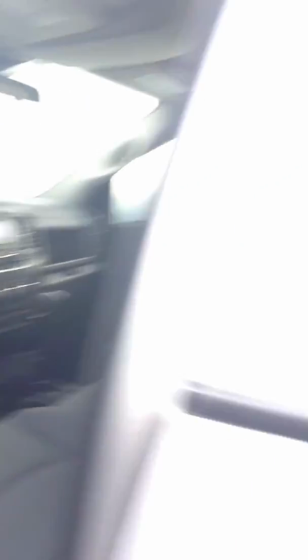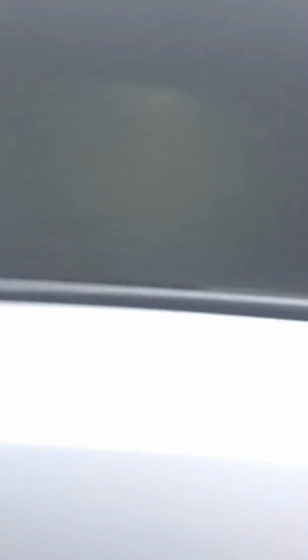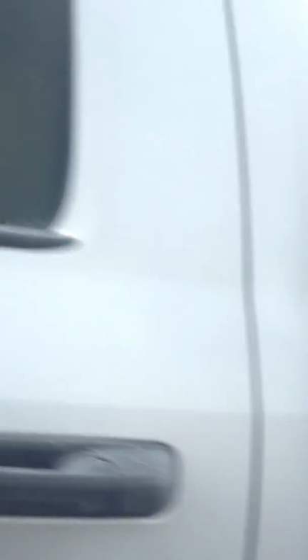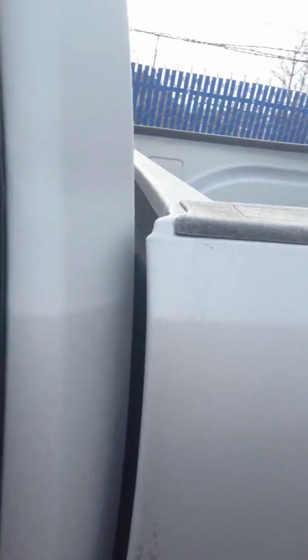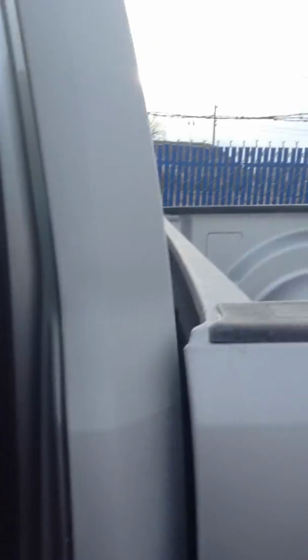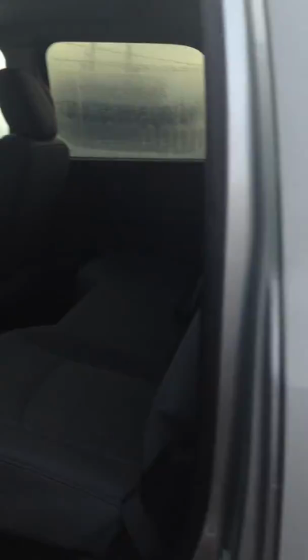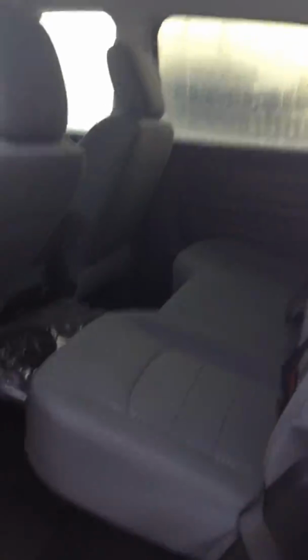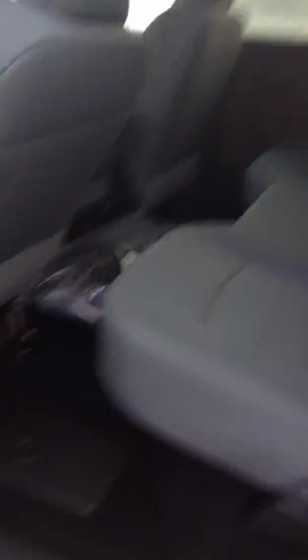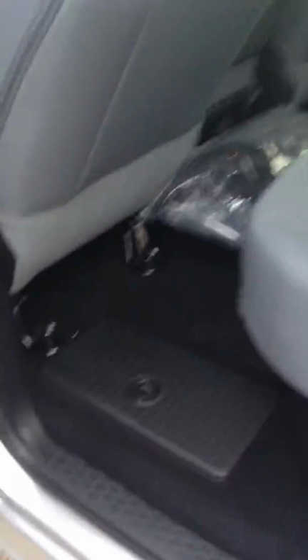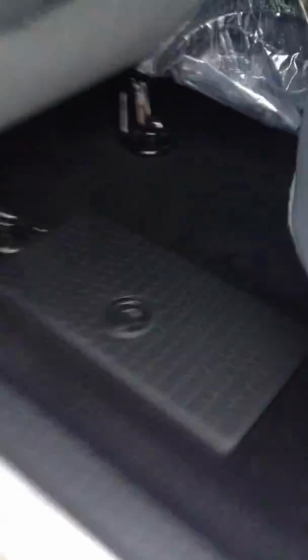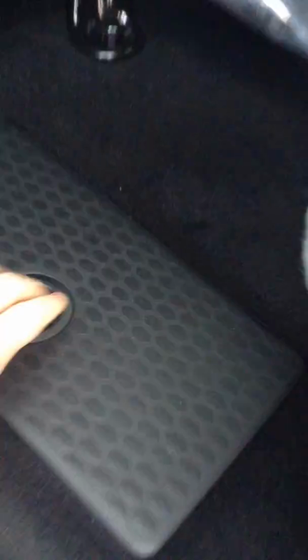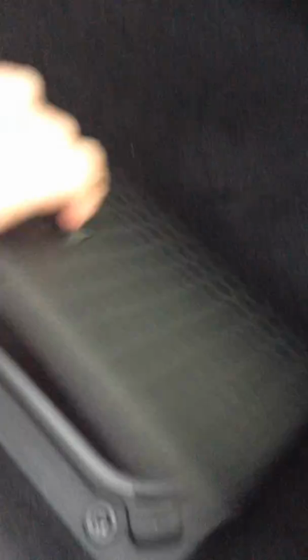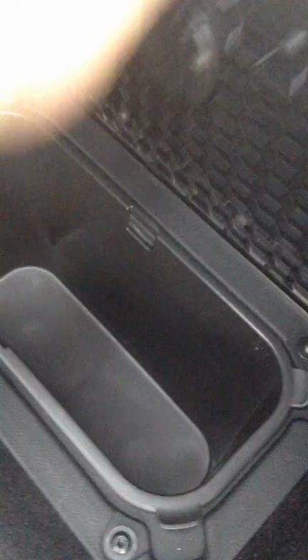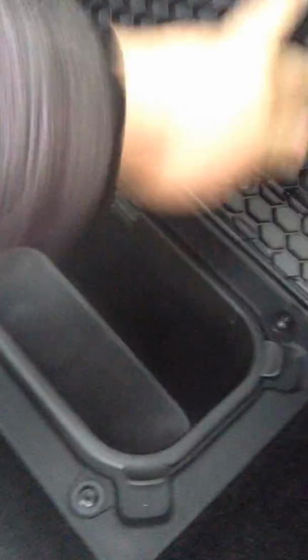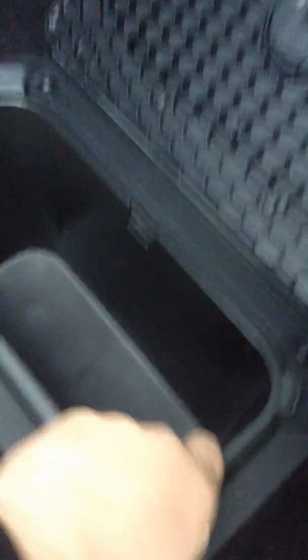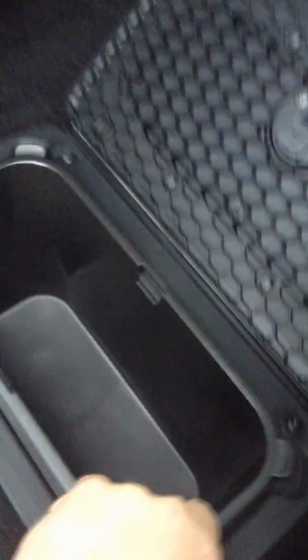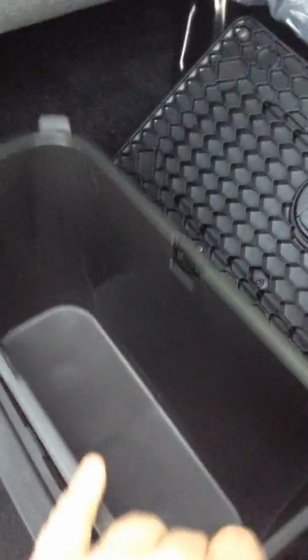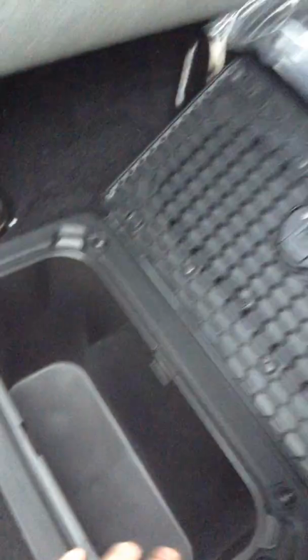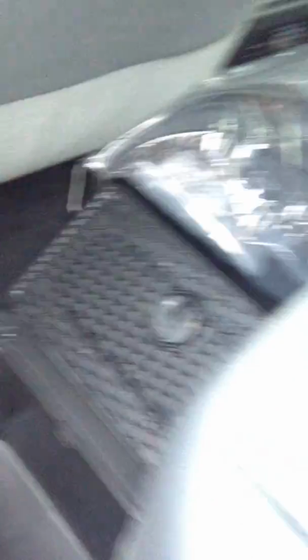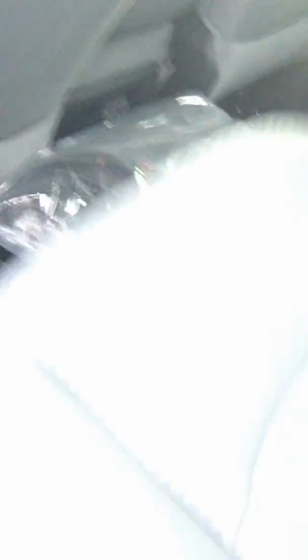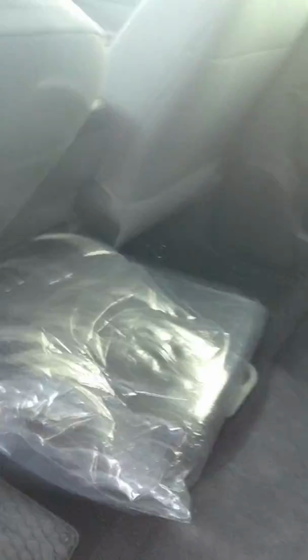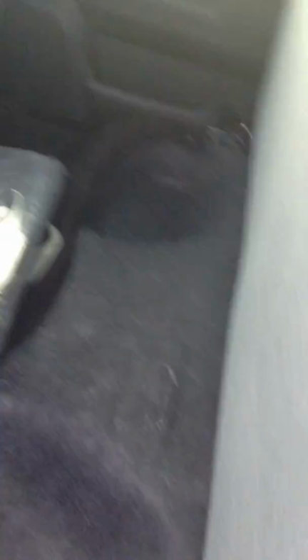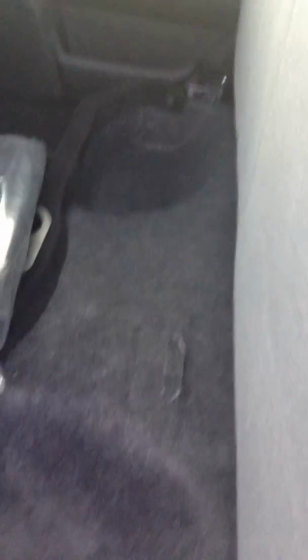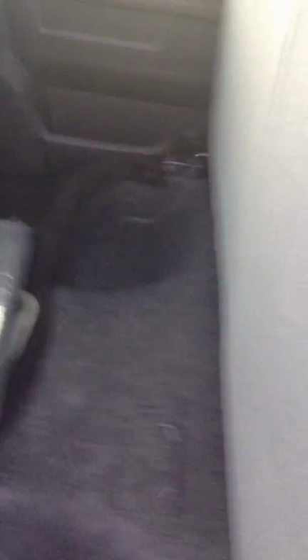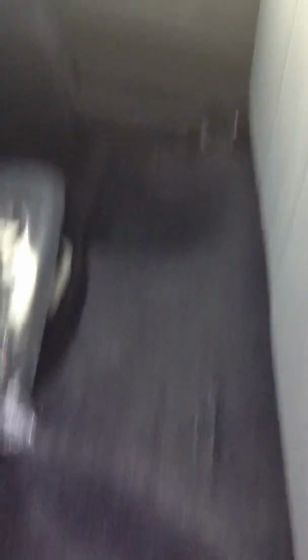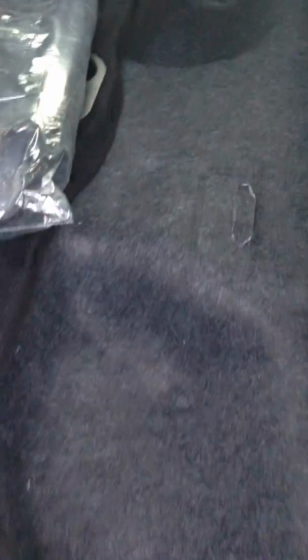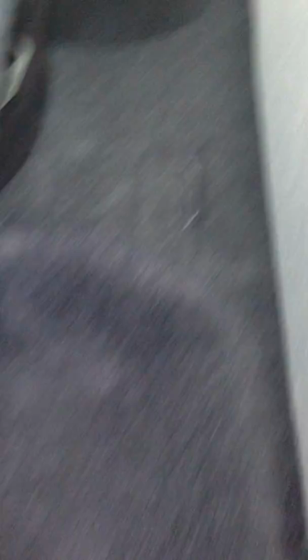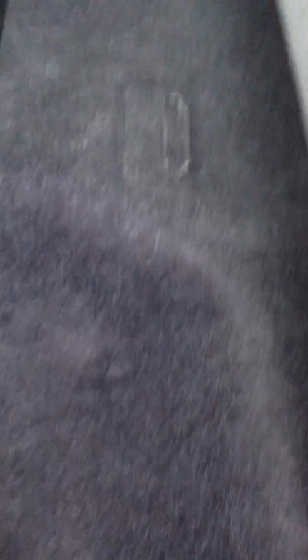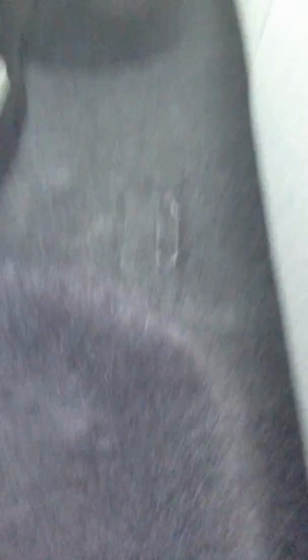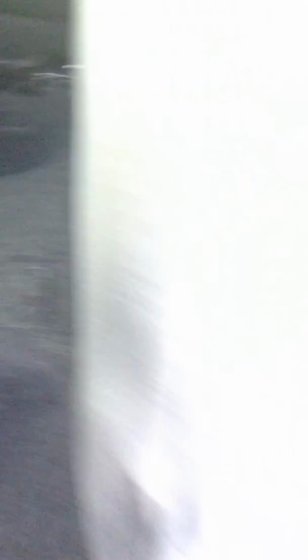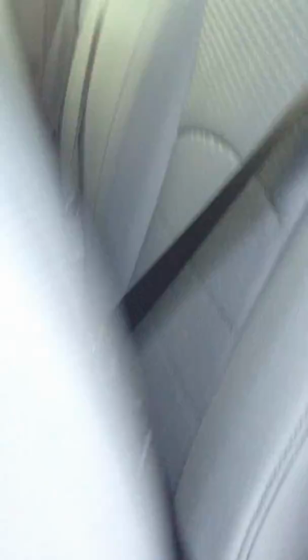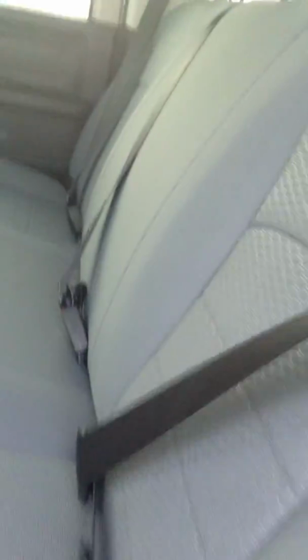Come around here — I'll show you the back of the full crew cab. You have in-floor storage here, so these trays do pop up, you can take these out and pop in water or whatever you like. There's also tons of room underneath the seats for extra storage.